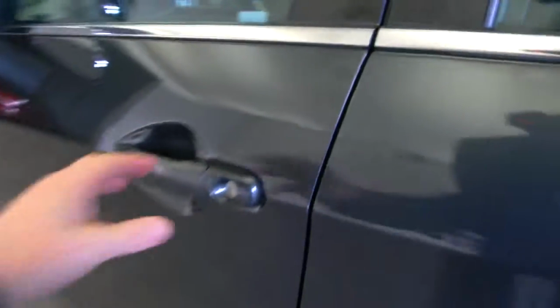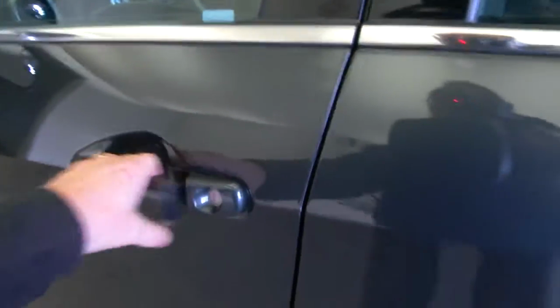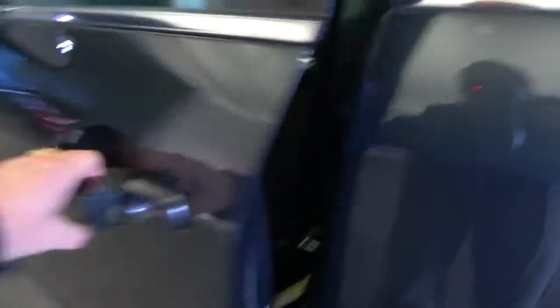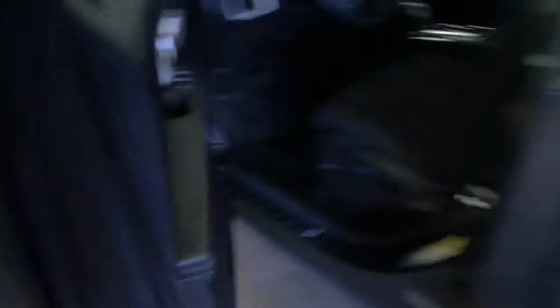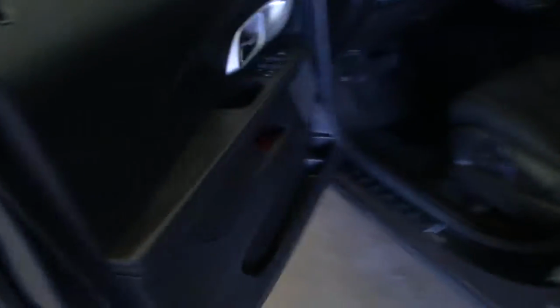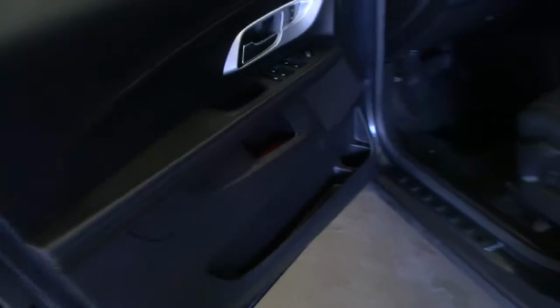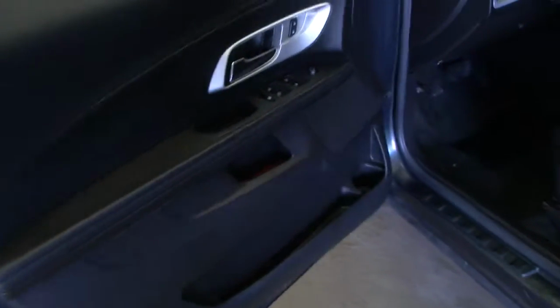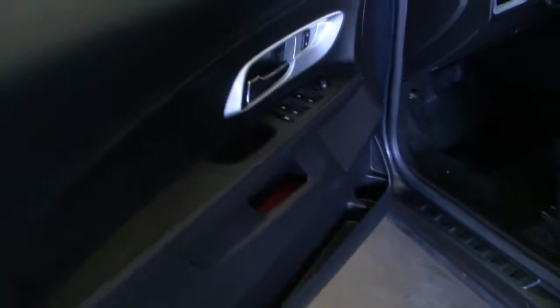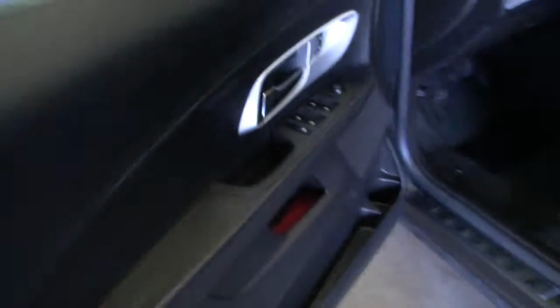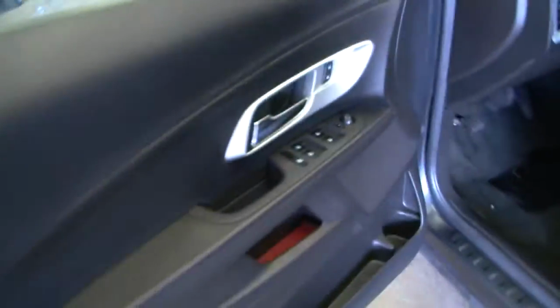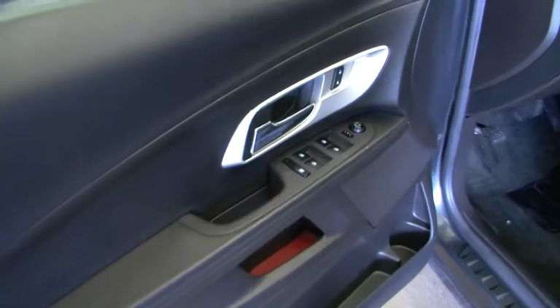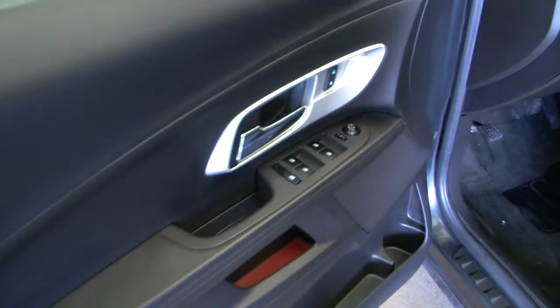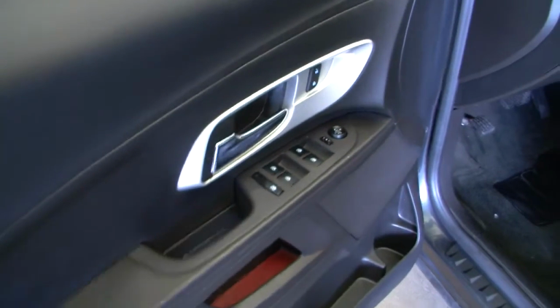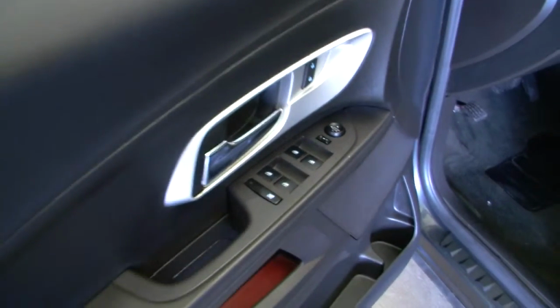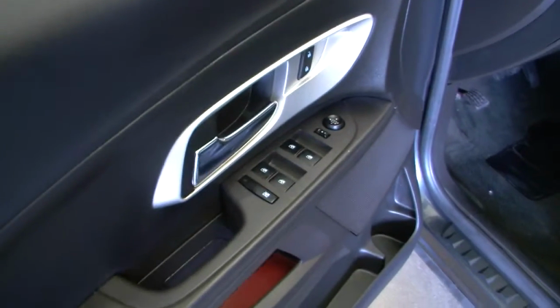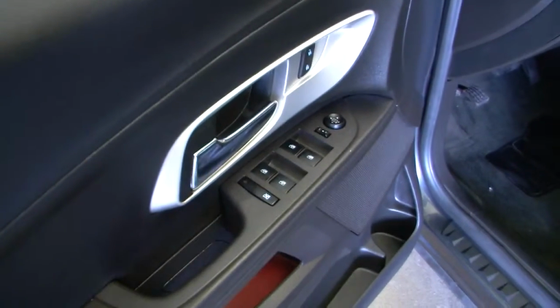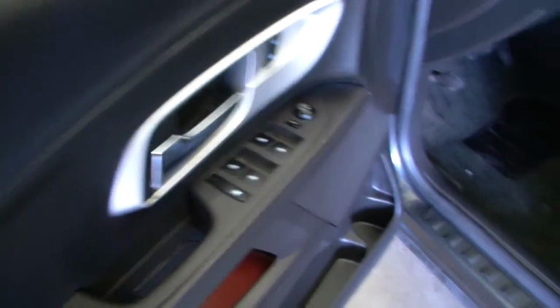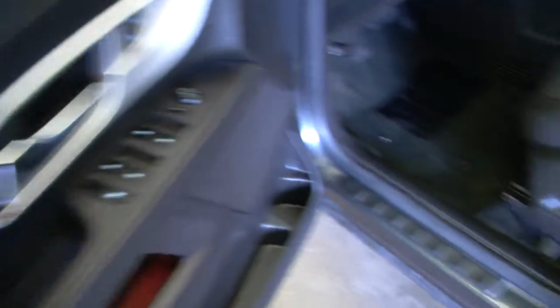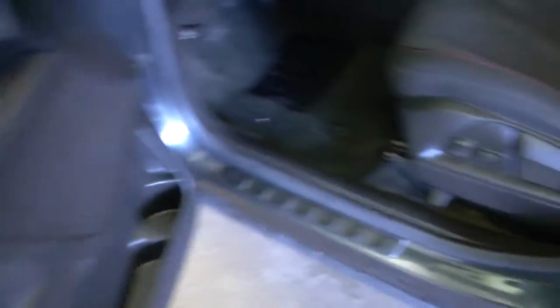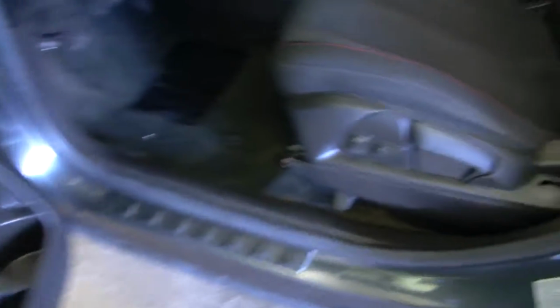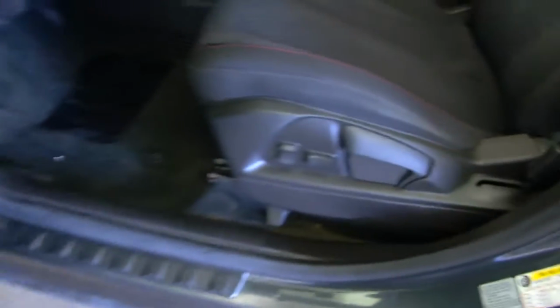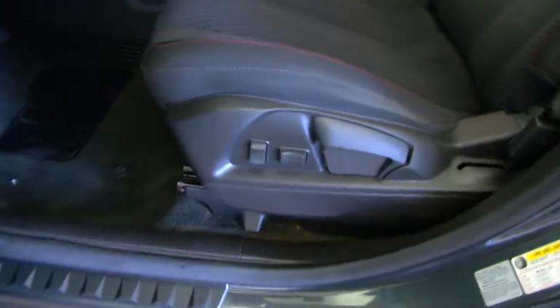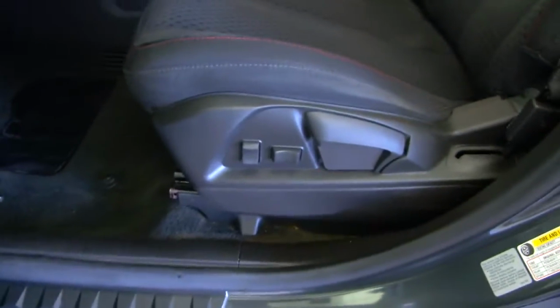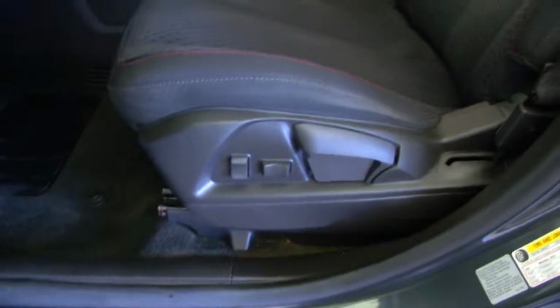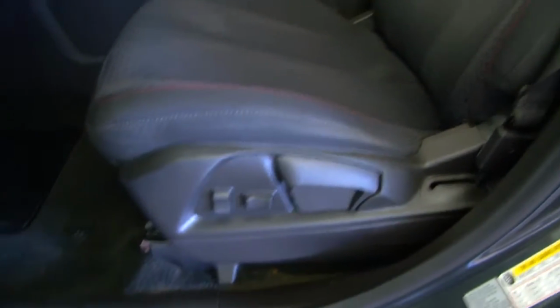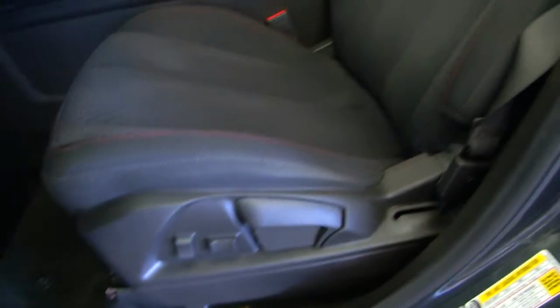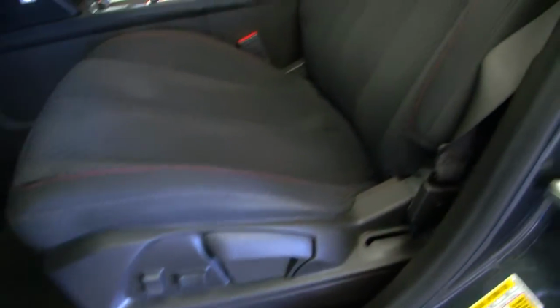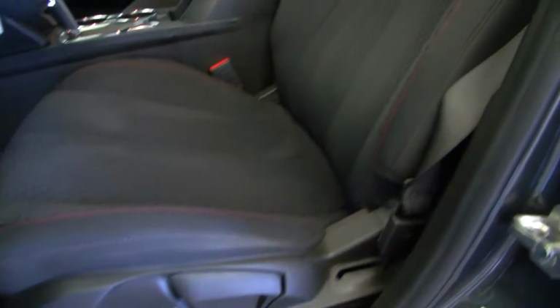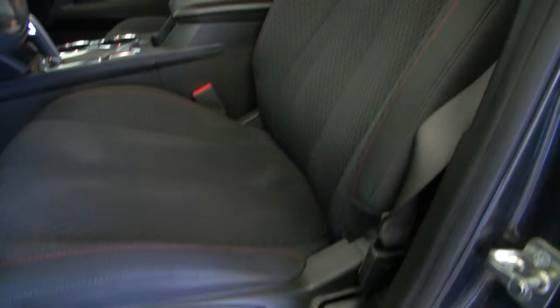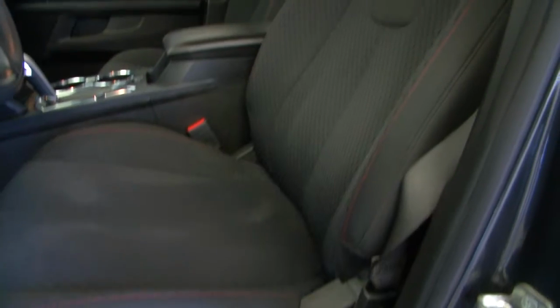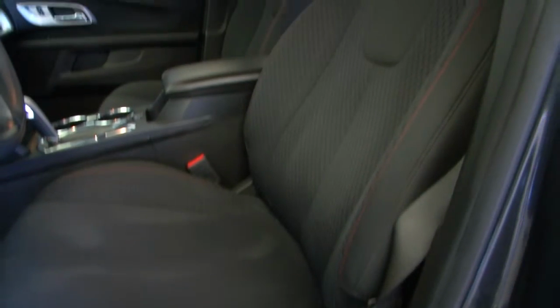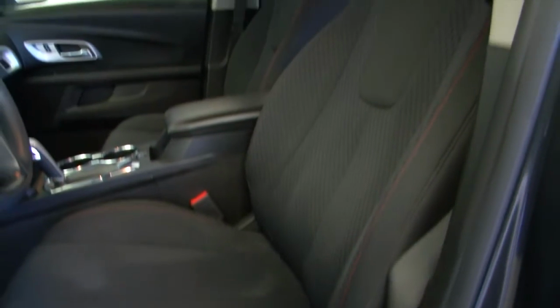Up front we have power windows, power locks, power mirror, and power and manual seat adjustments. There's a good shot of the fabric.